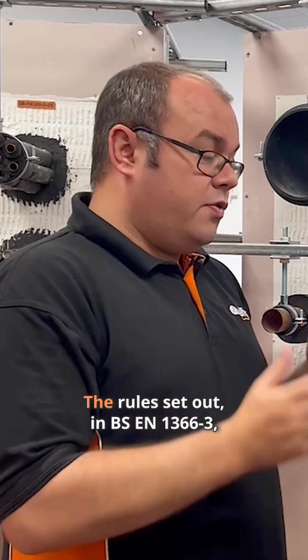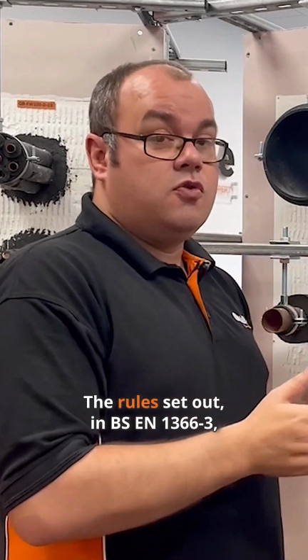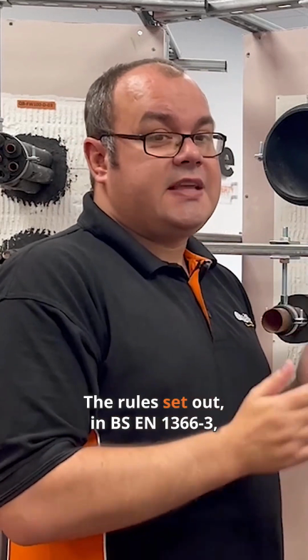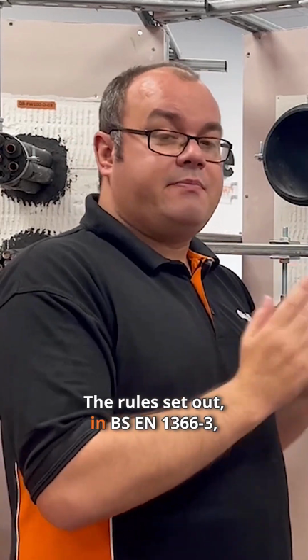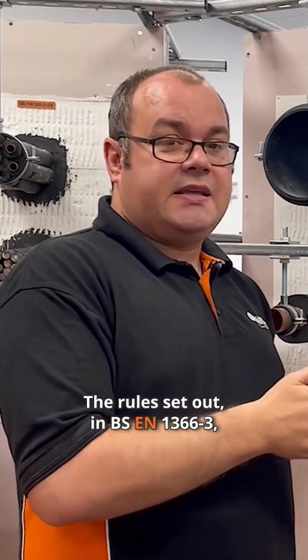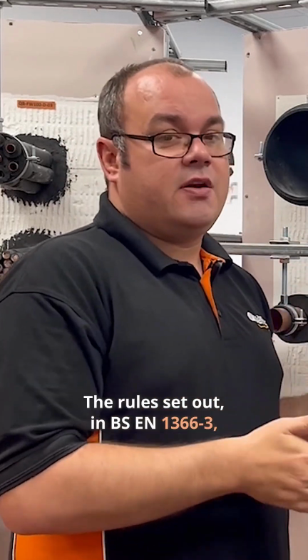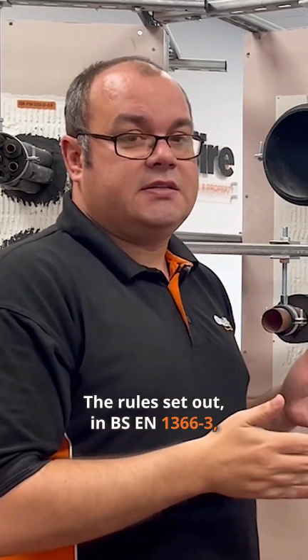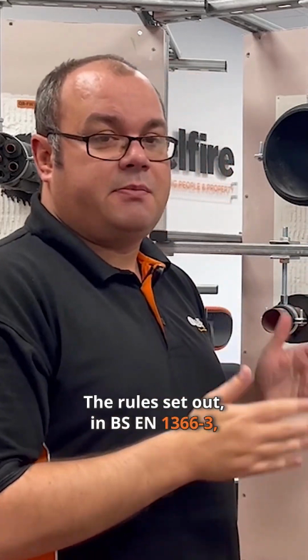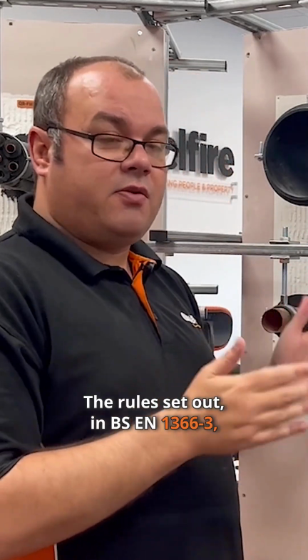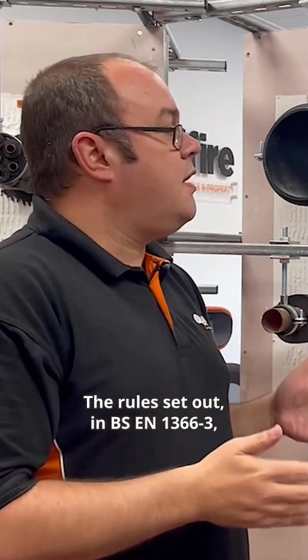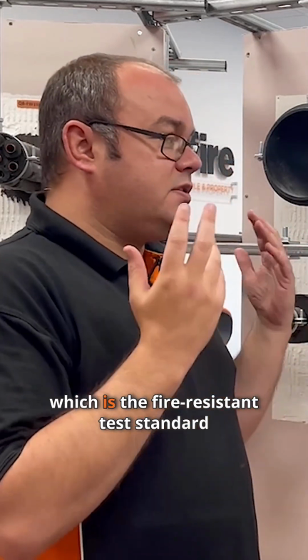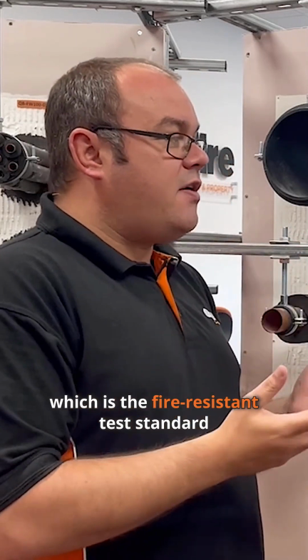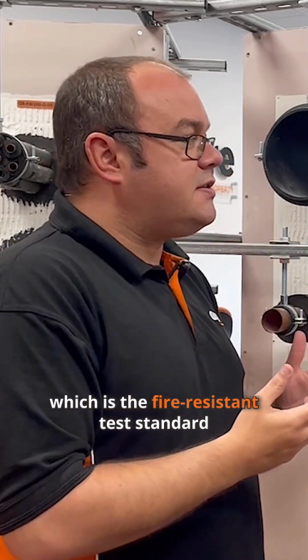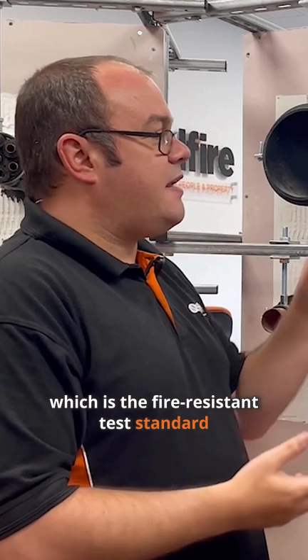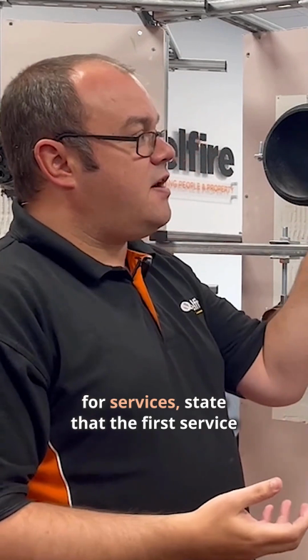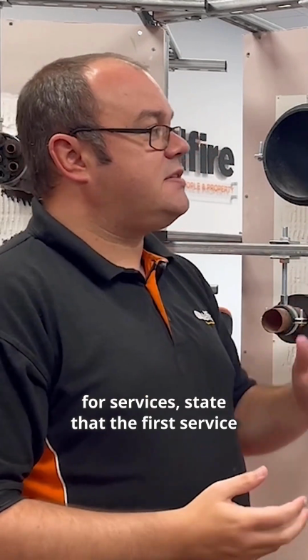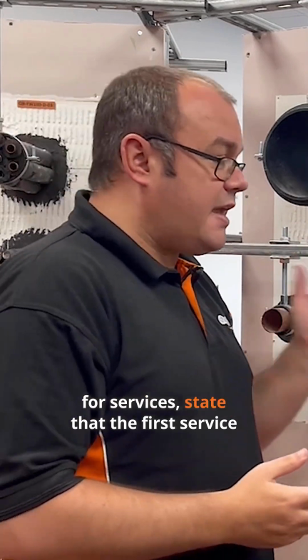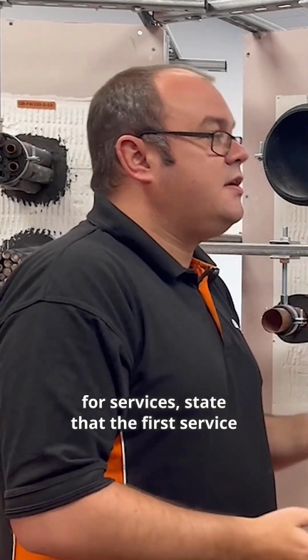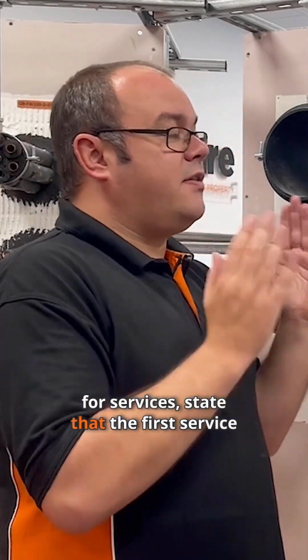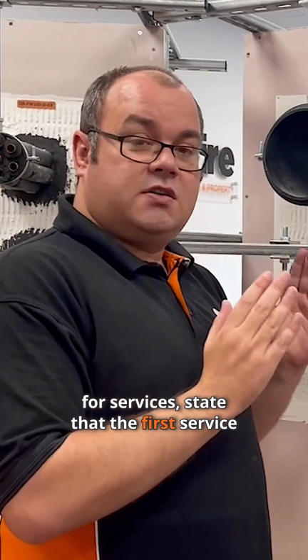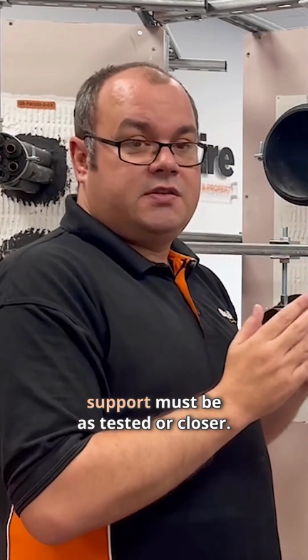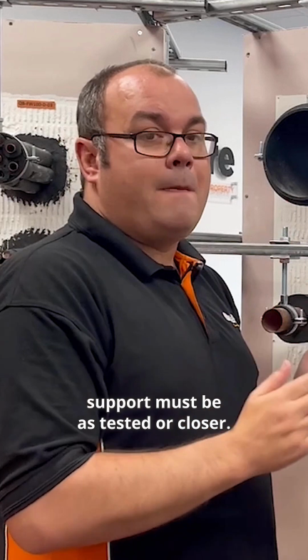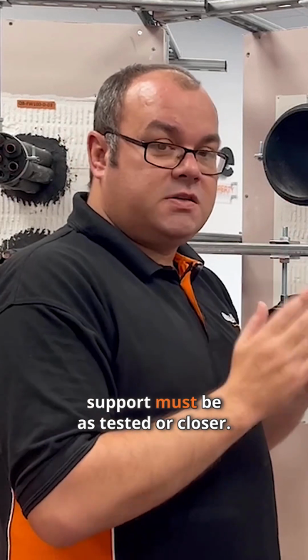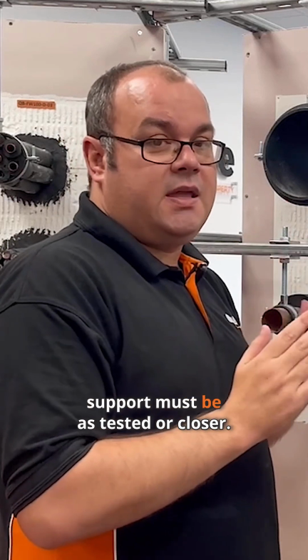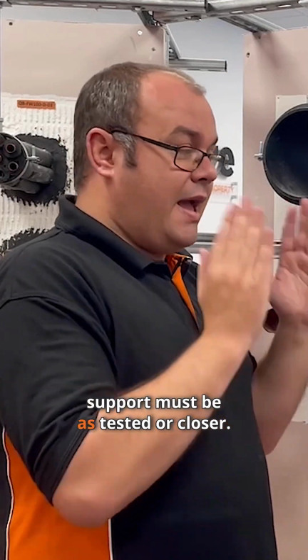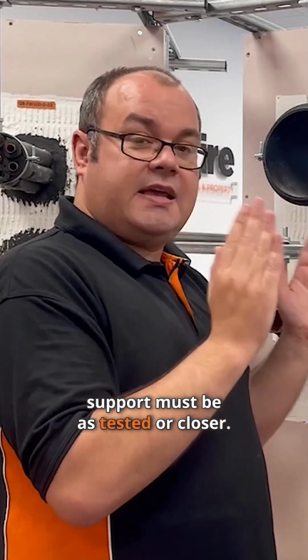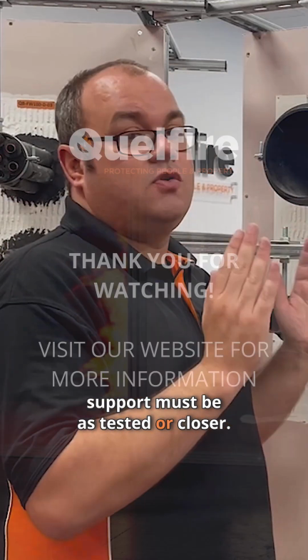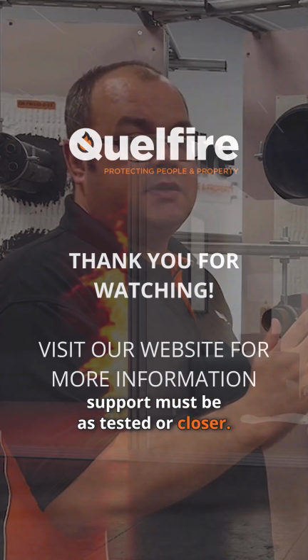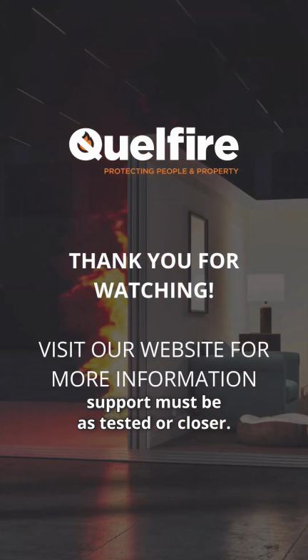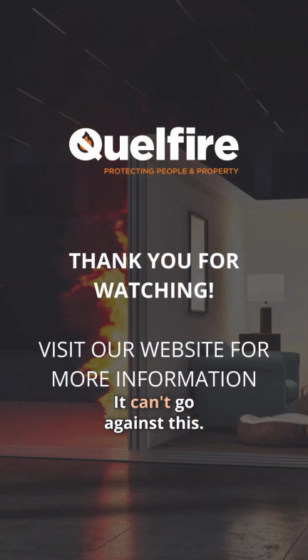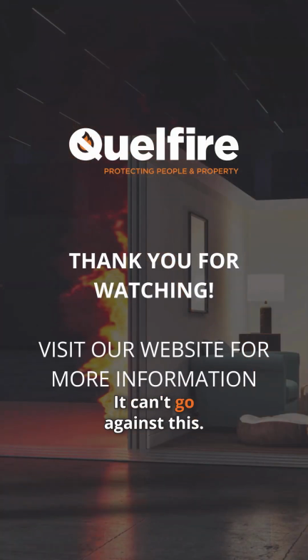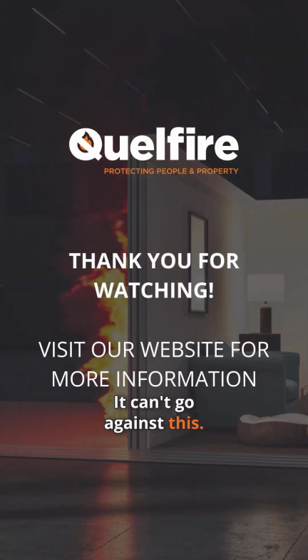The rules set out in BS EN 1366 Part 3, which is the fire resistant test standard for services, state that the first service support must be as tested or closer. It can't go against this.